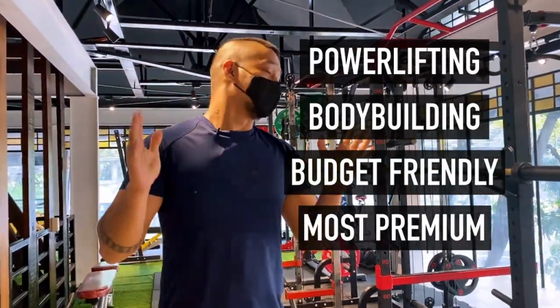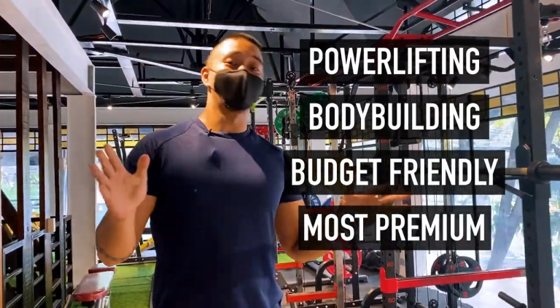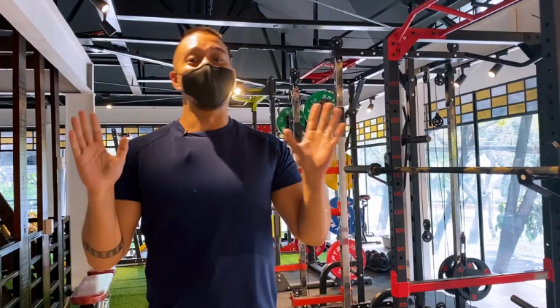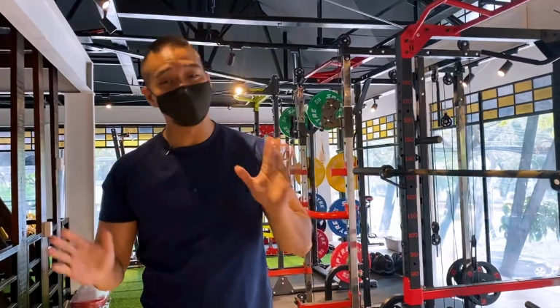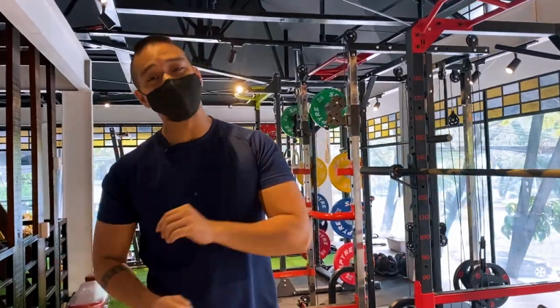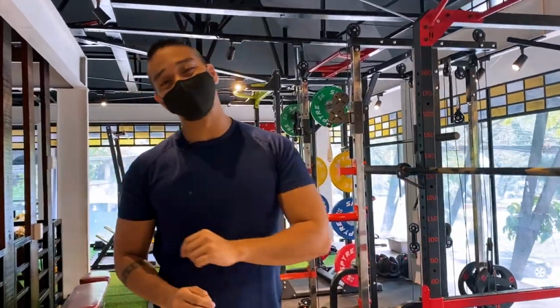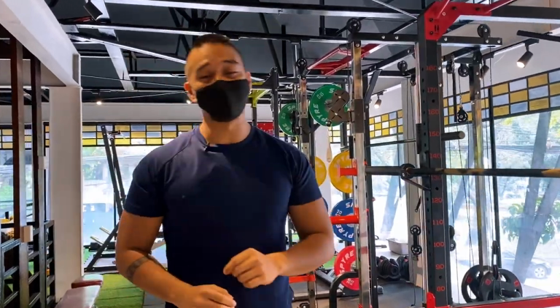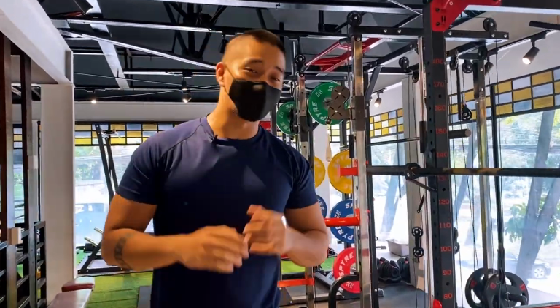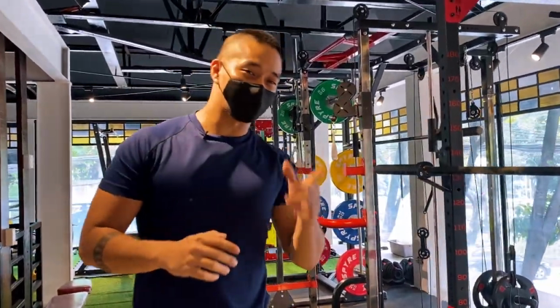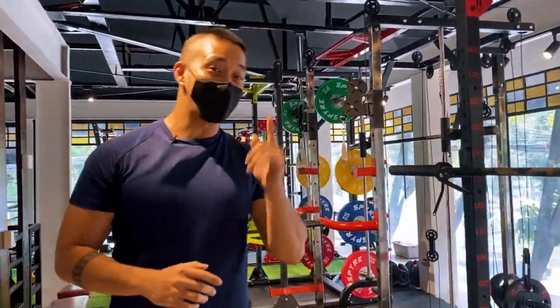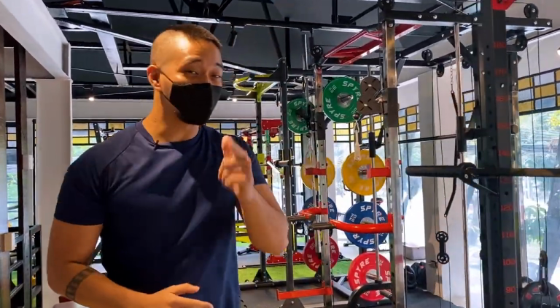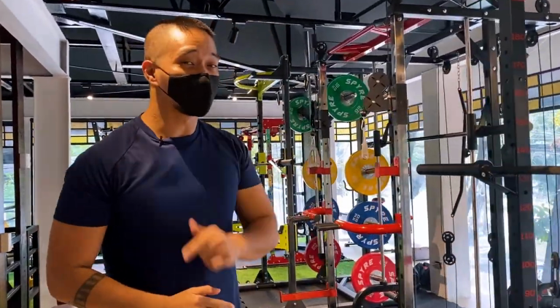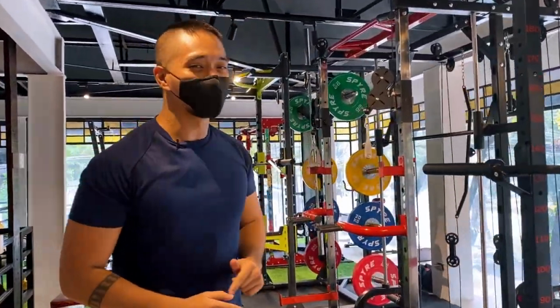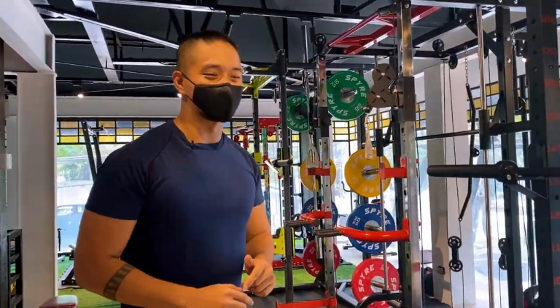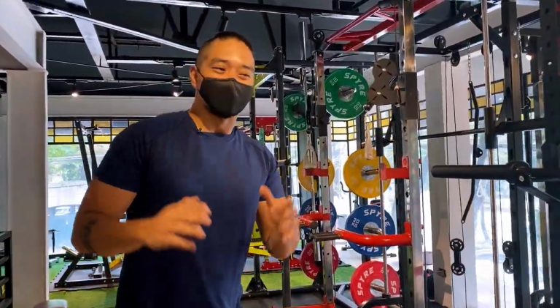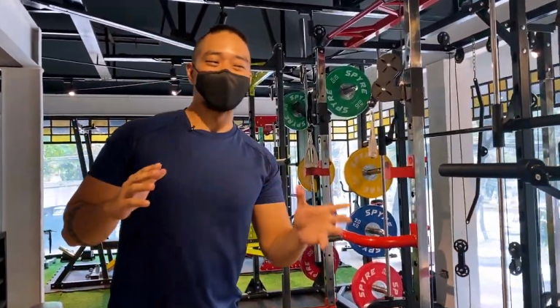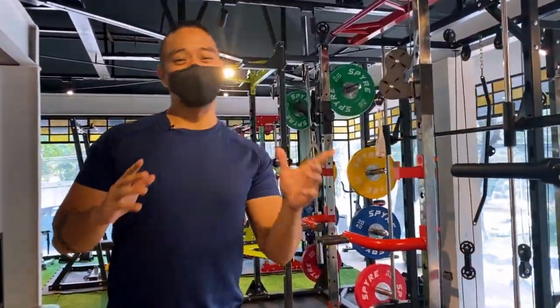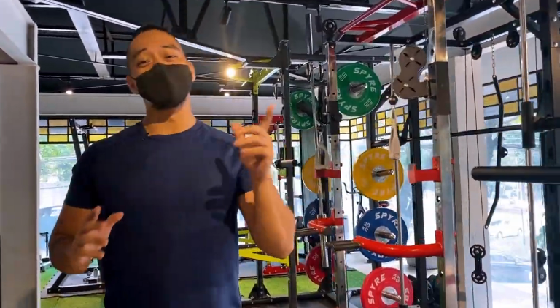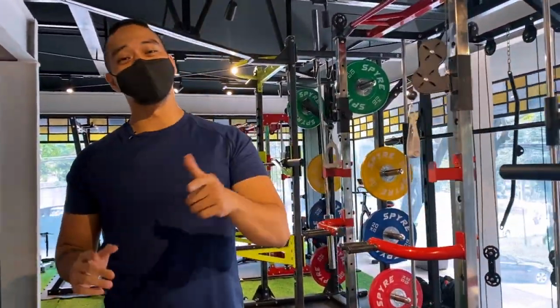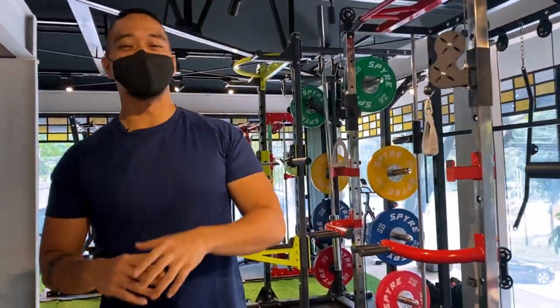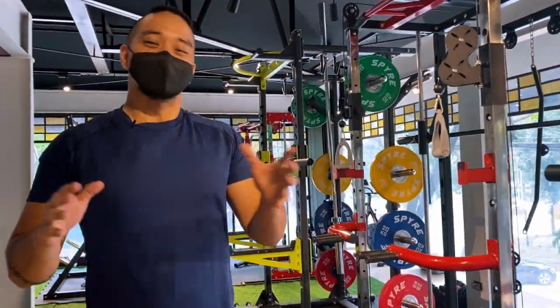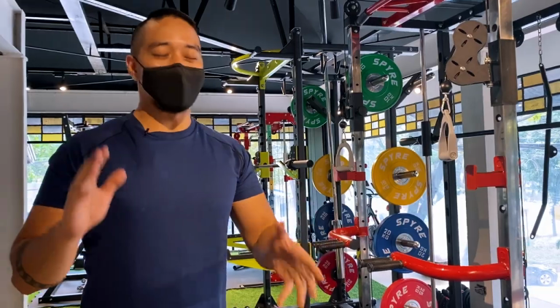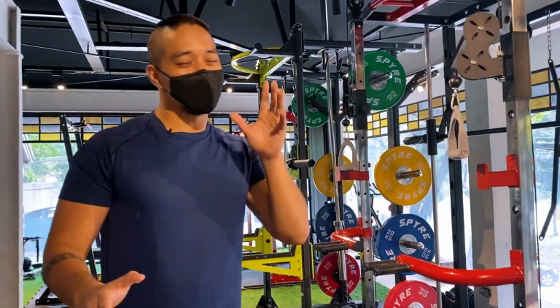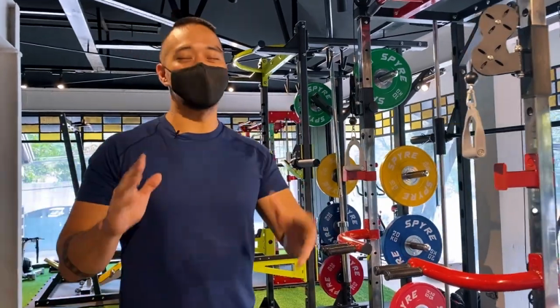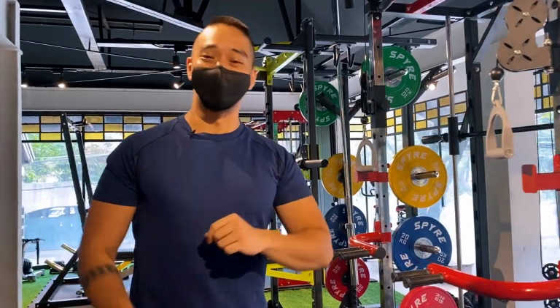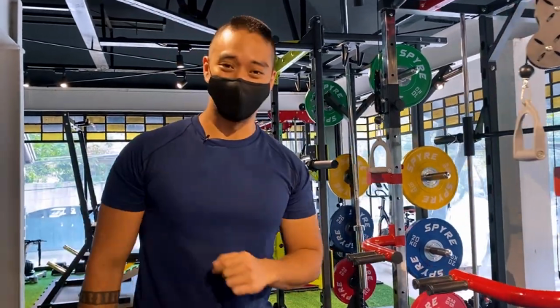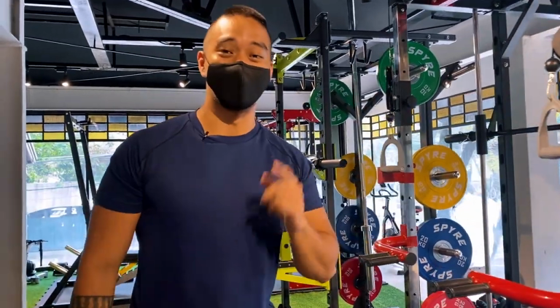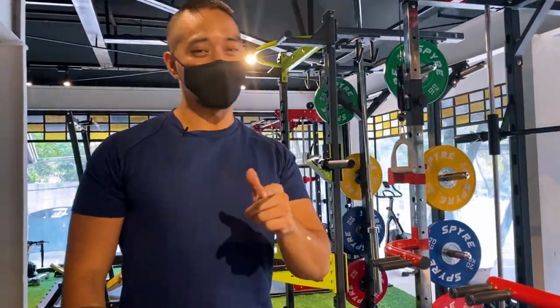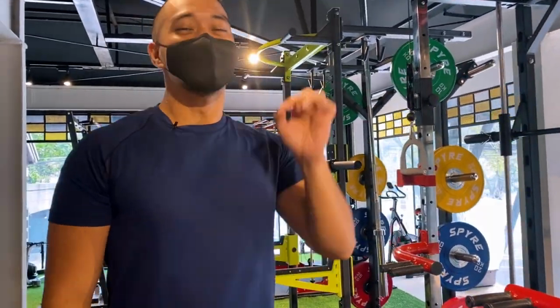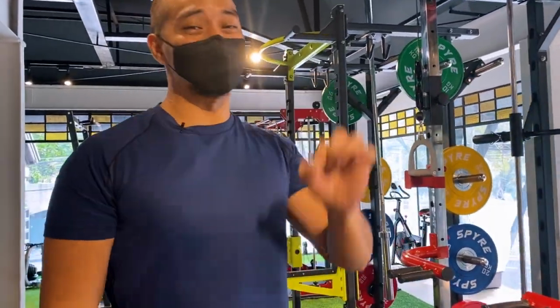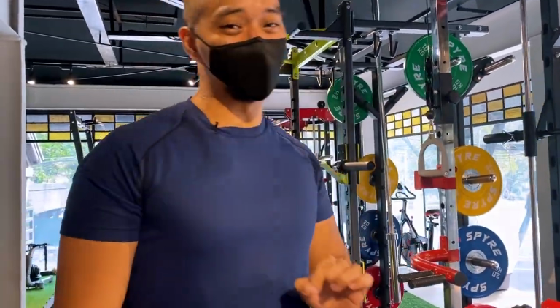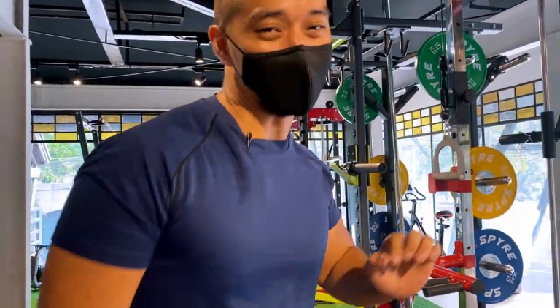All of these racks are great, but of course, depending on your goals, some racks might be better for you, some racks maybe not so much. But anyway, stay tuned for the video.